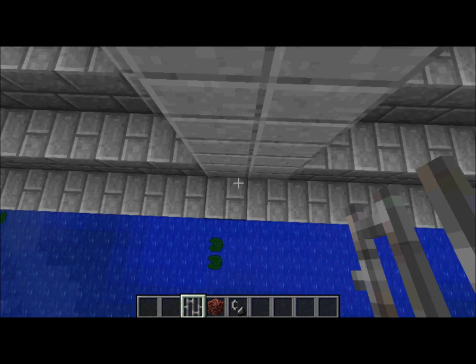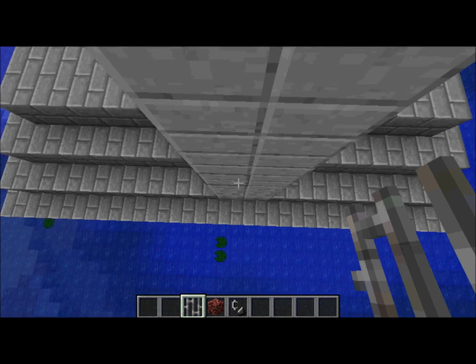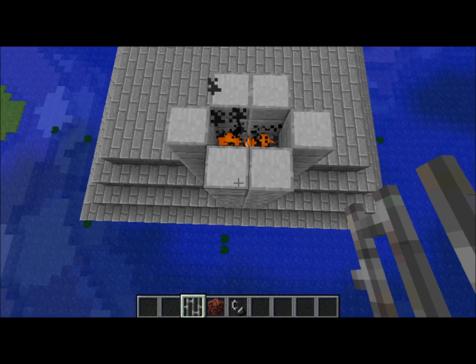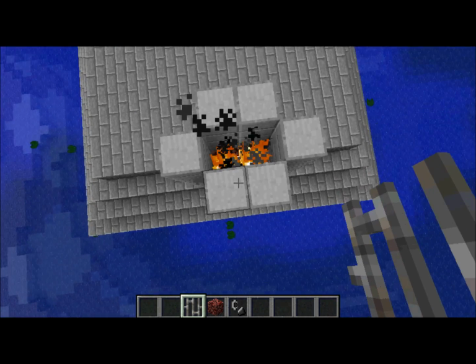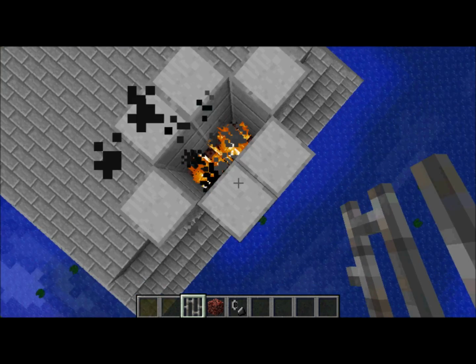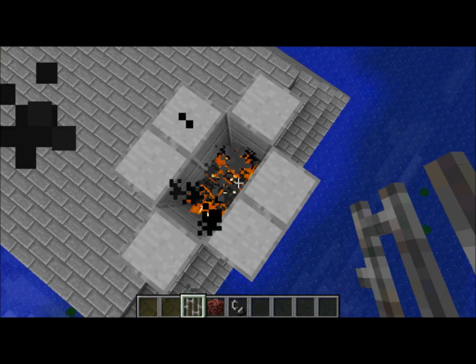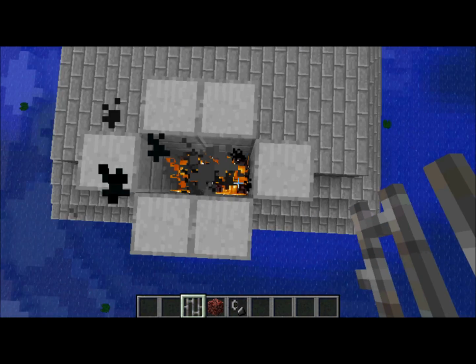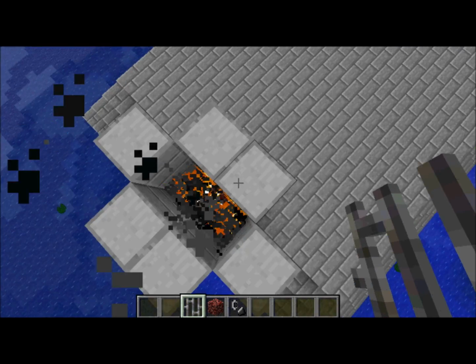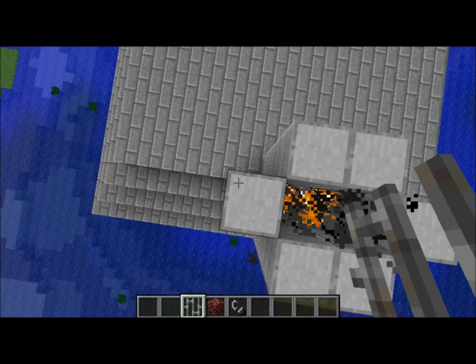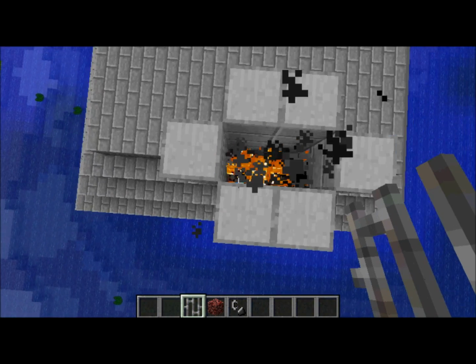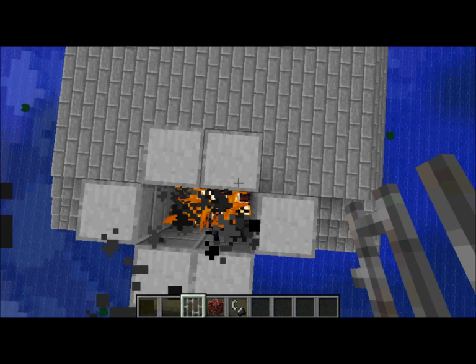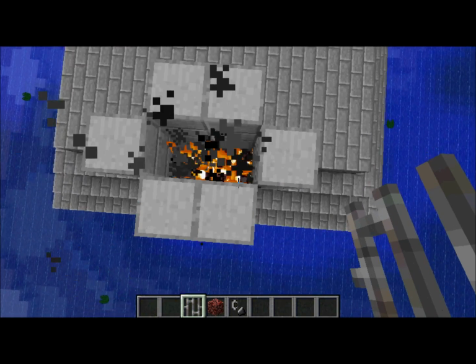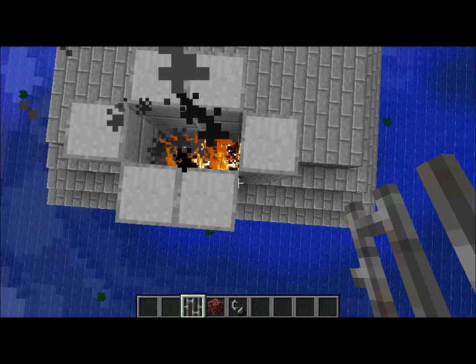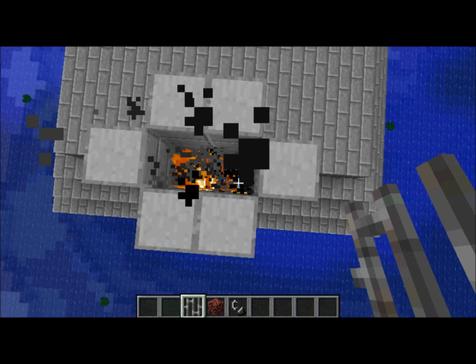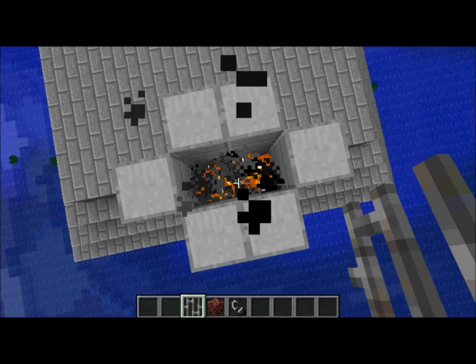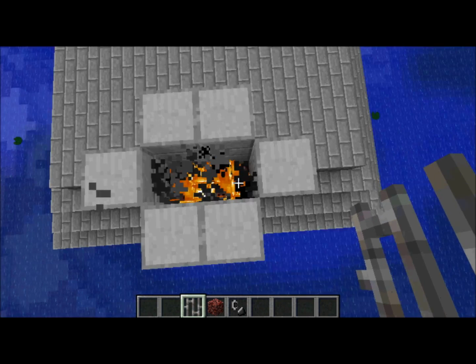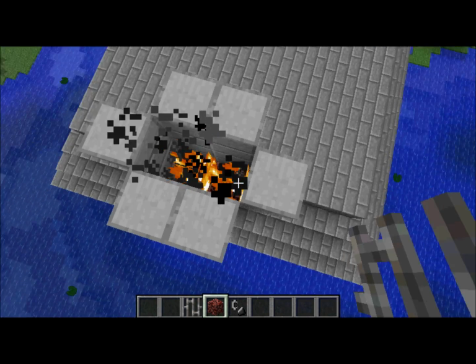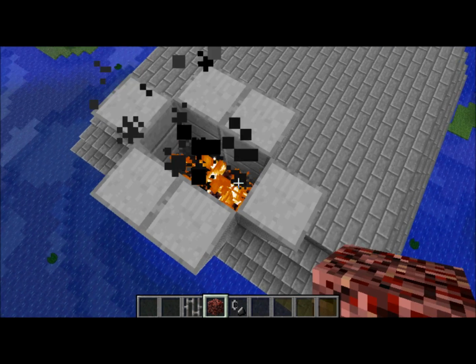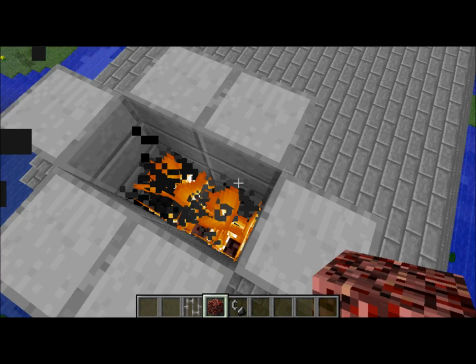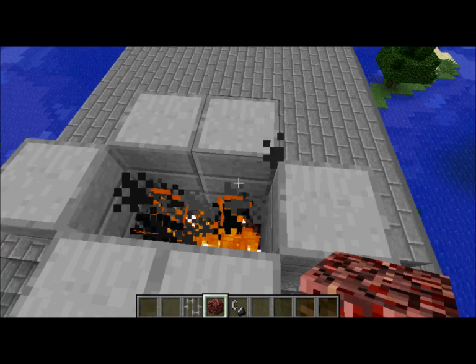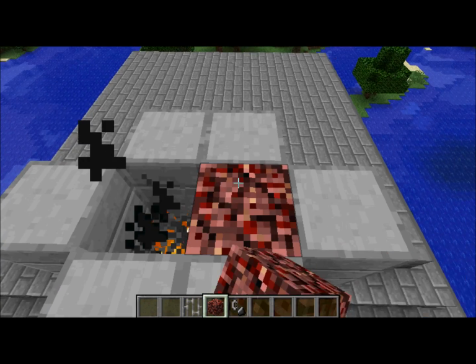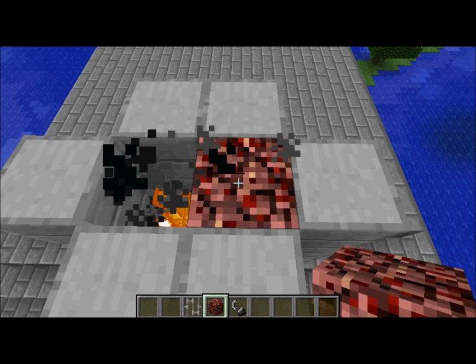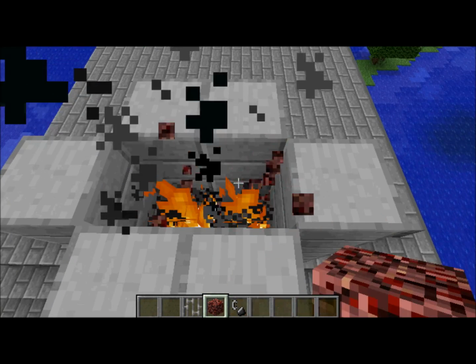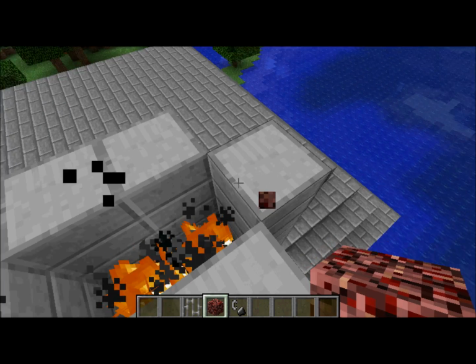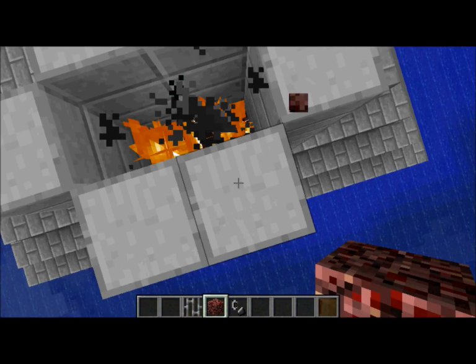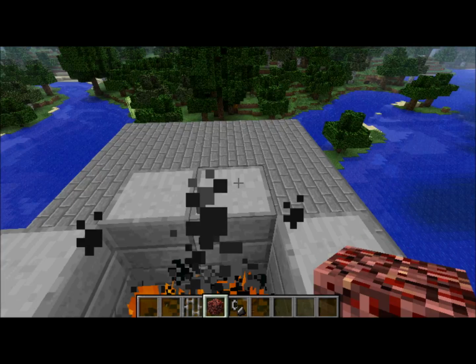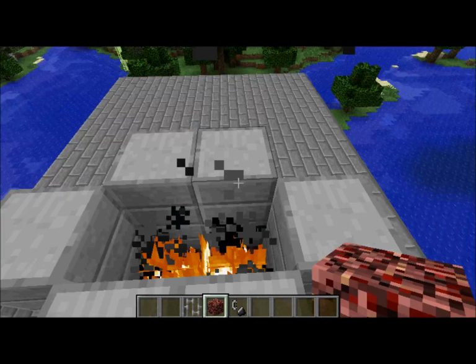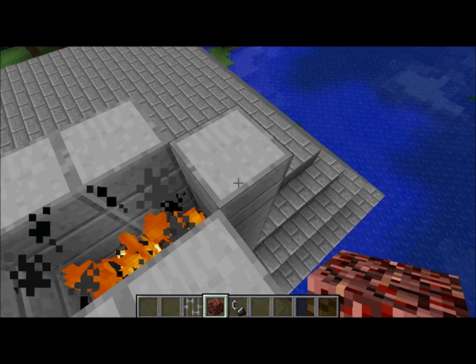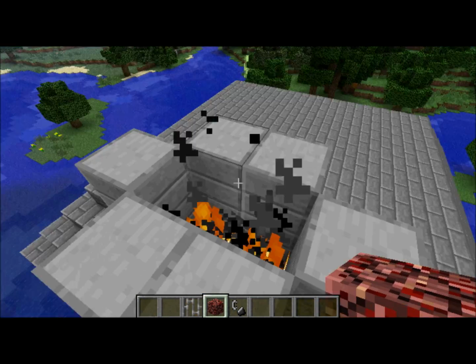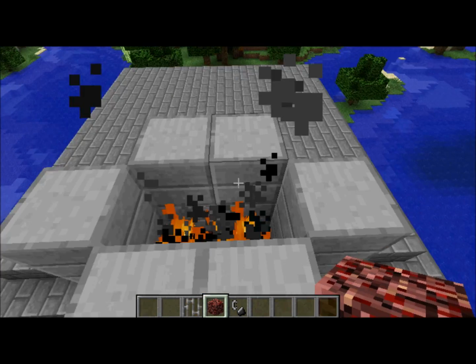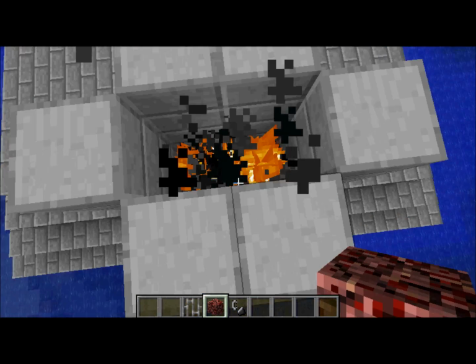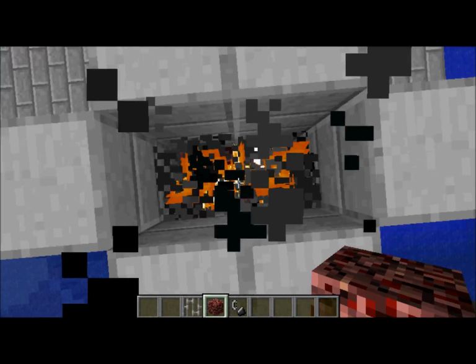You basically make this kind of shape on top, or whatever shape. You could have a smaller fireplace — cover that up, take these two away, move this over one, and you have a smaller one.